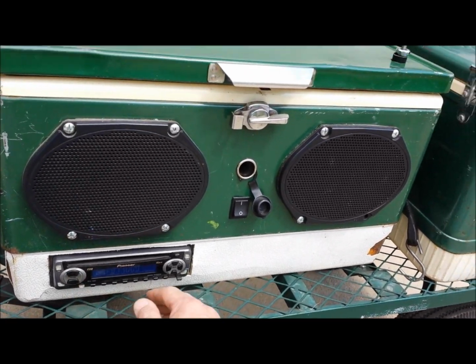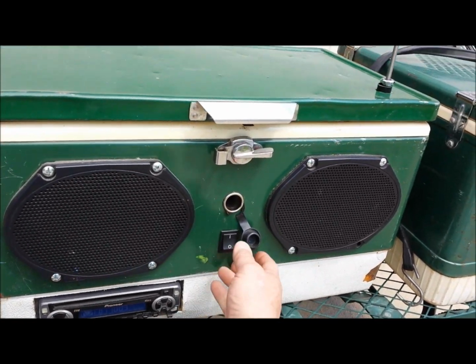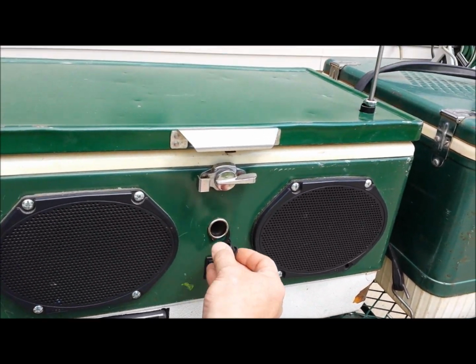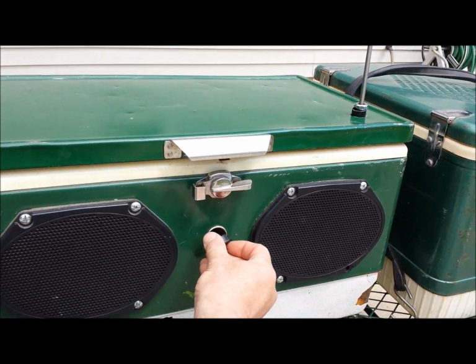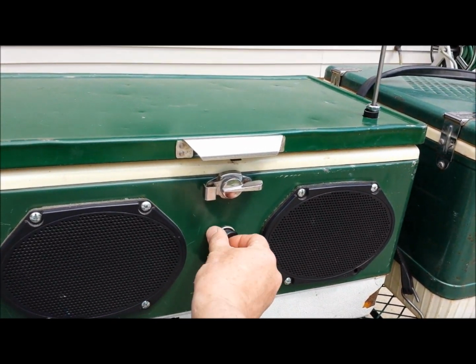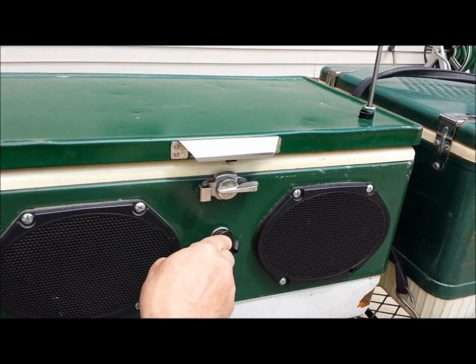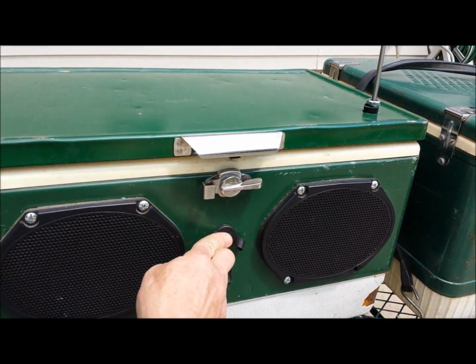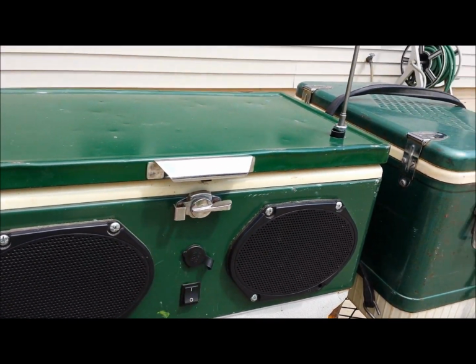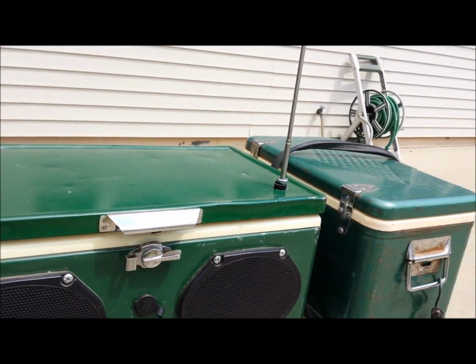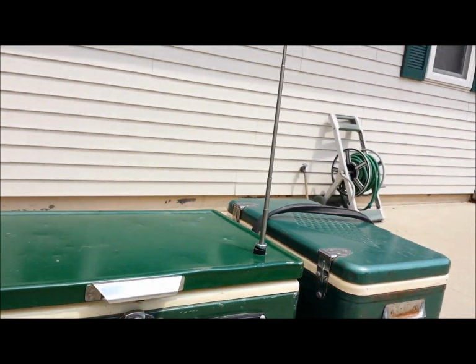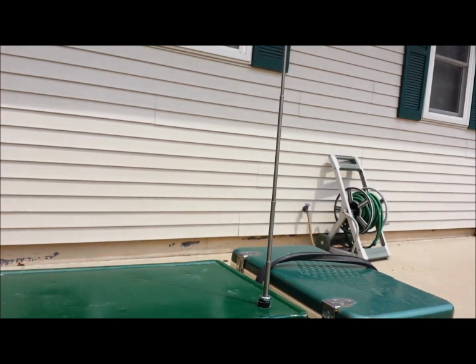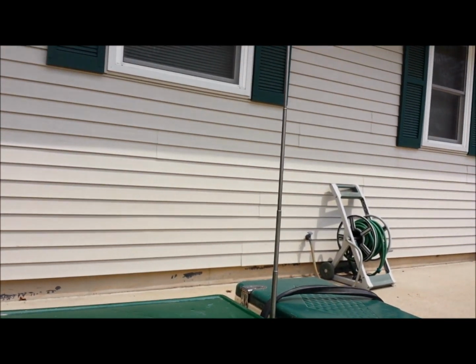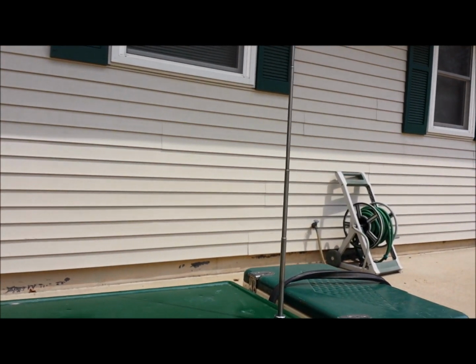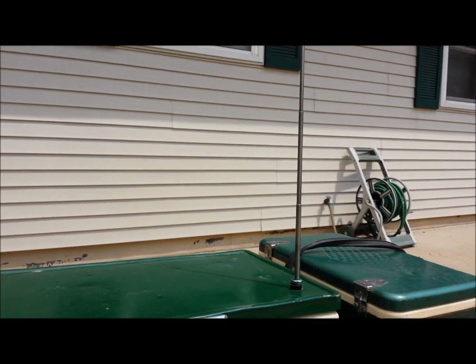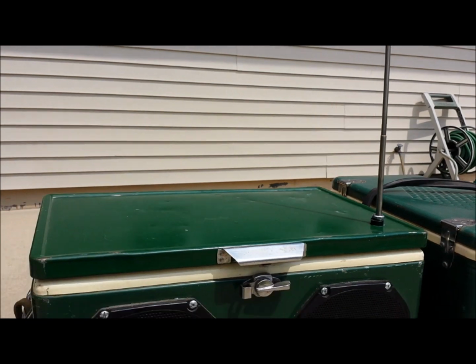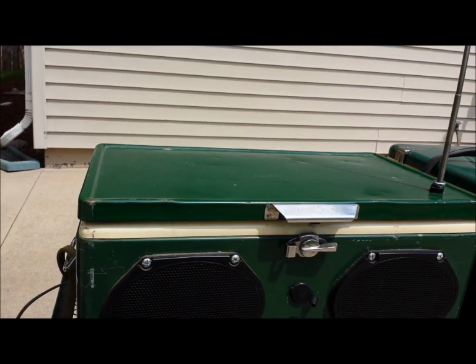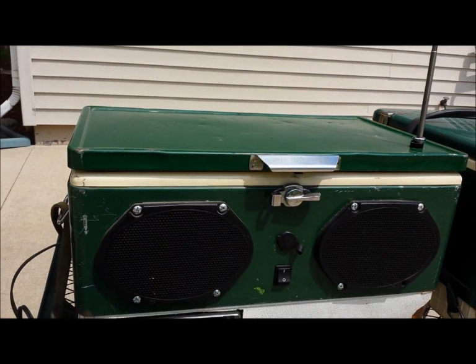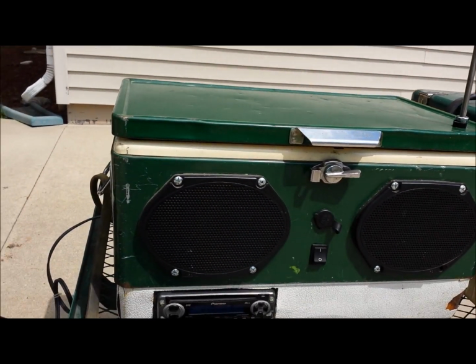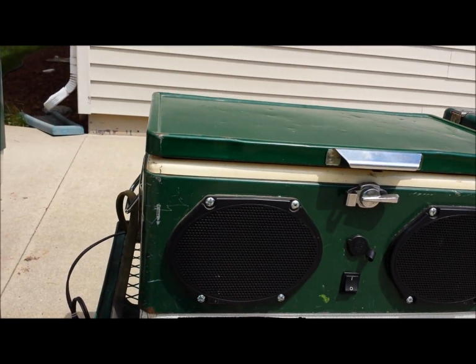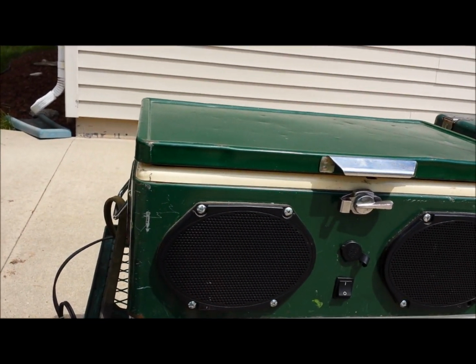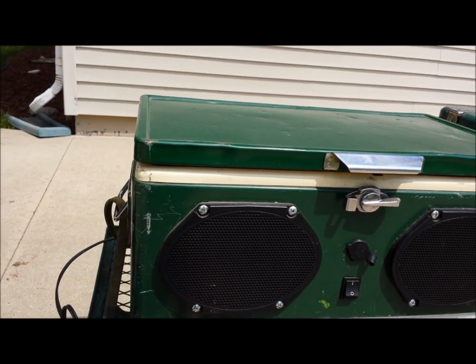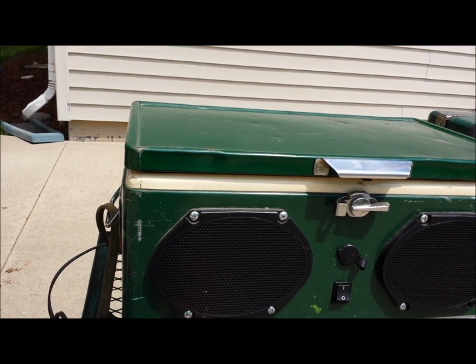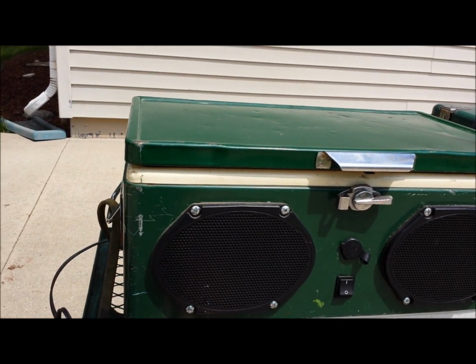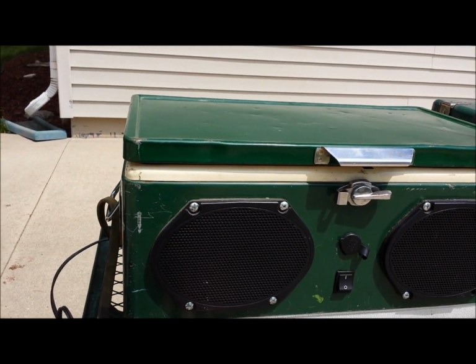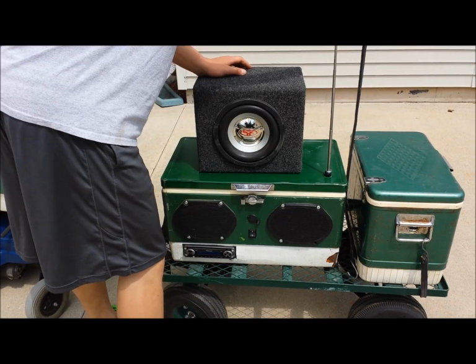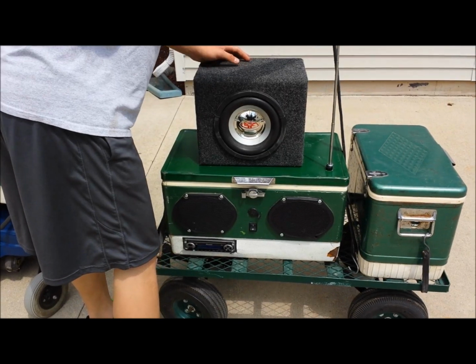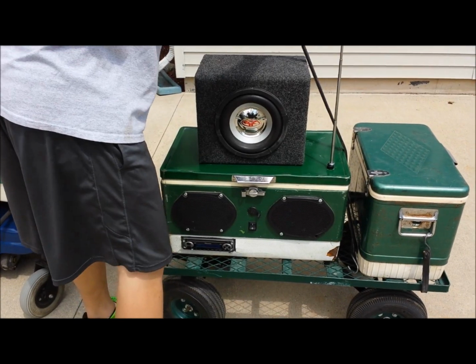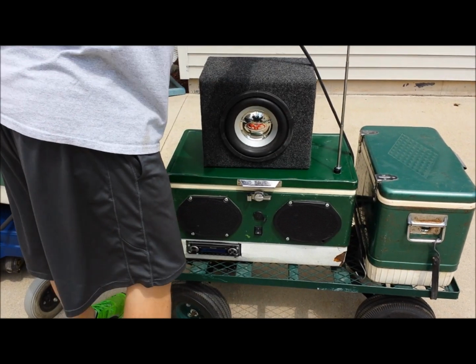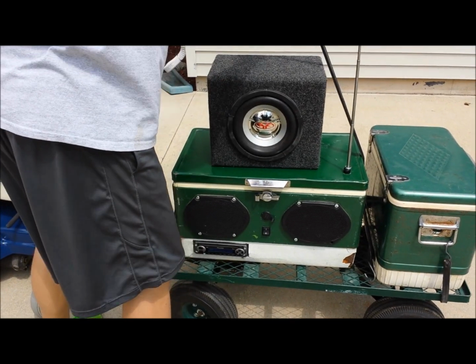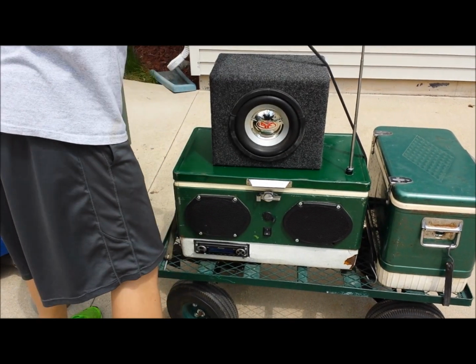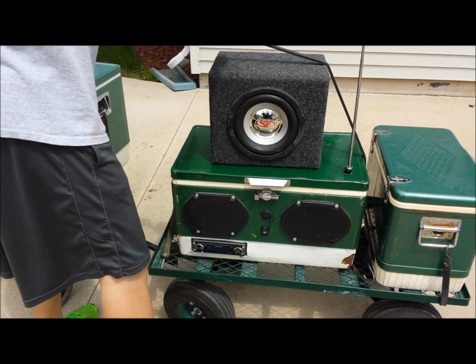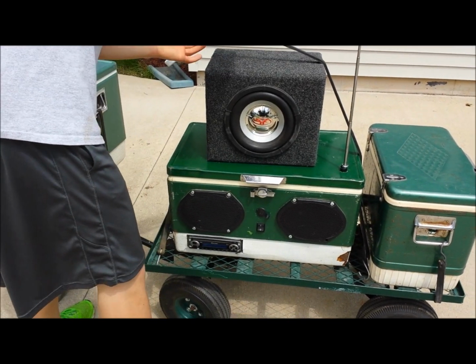Power it up — antenna goes up. Great music. Get it ready for transportation.